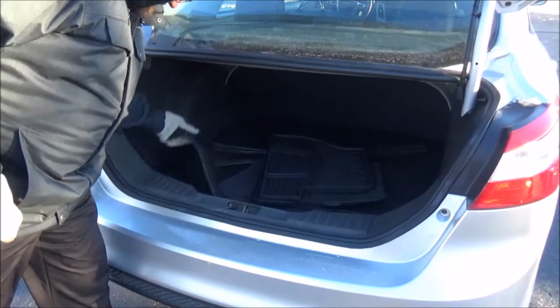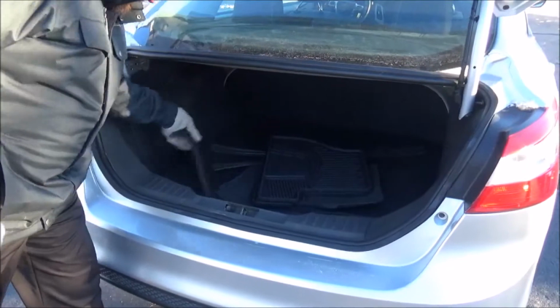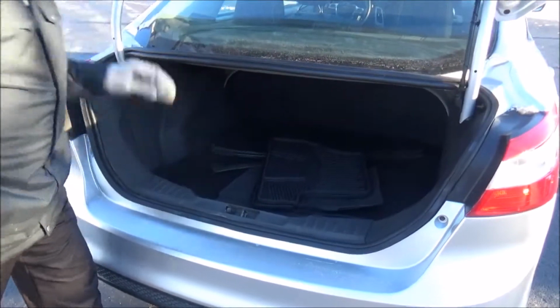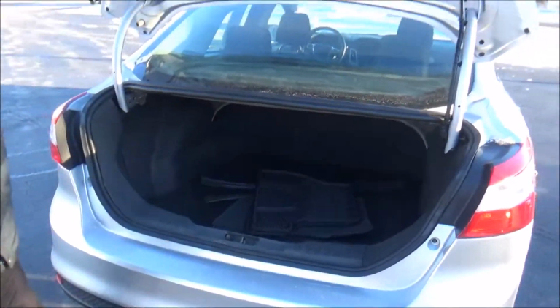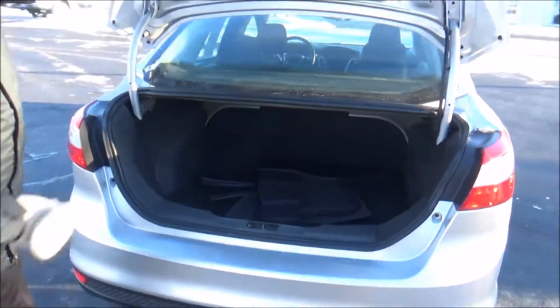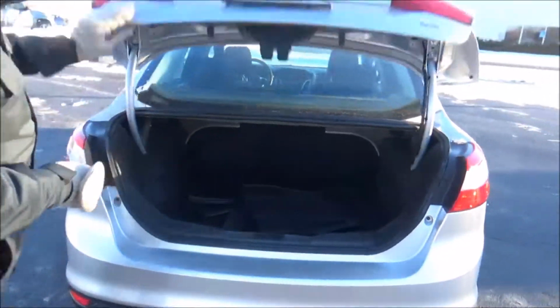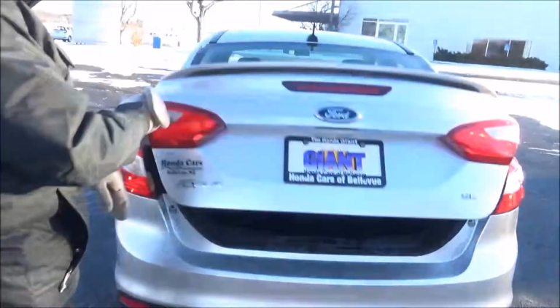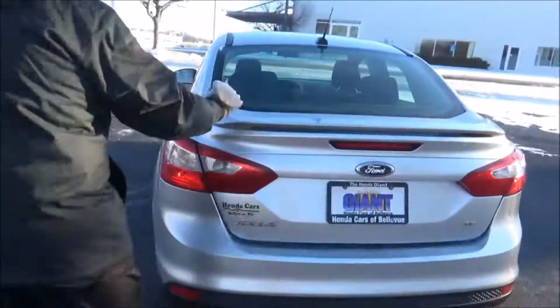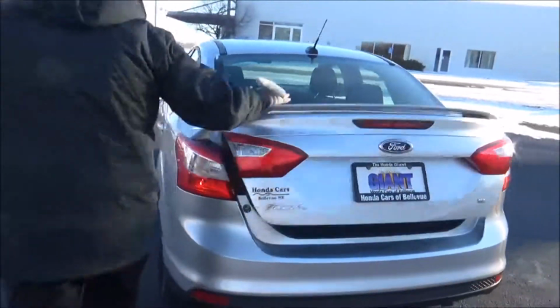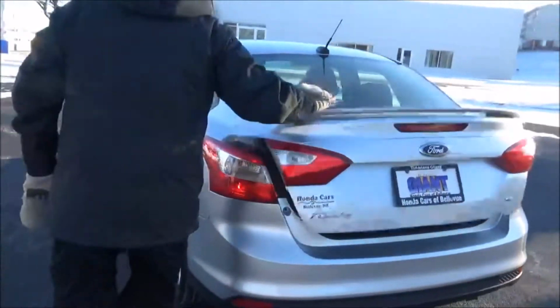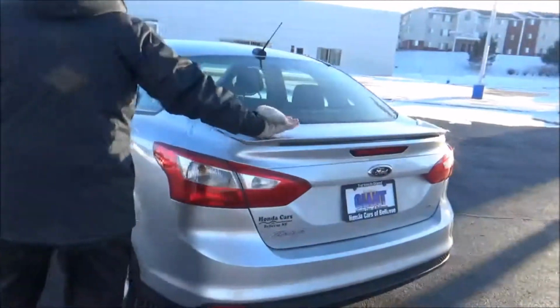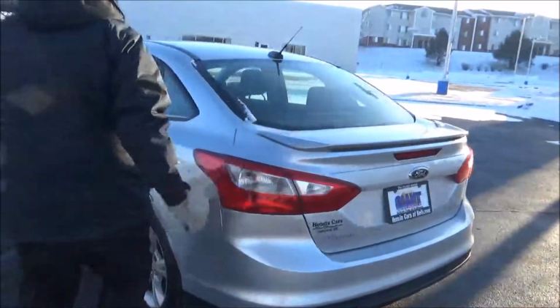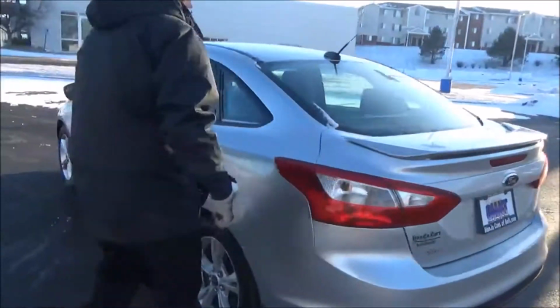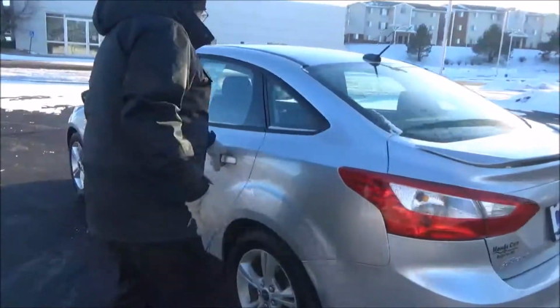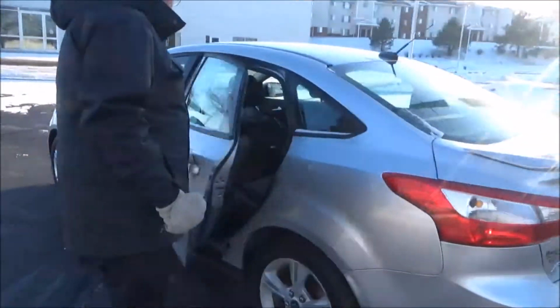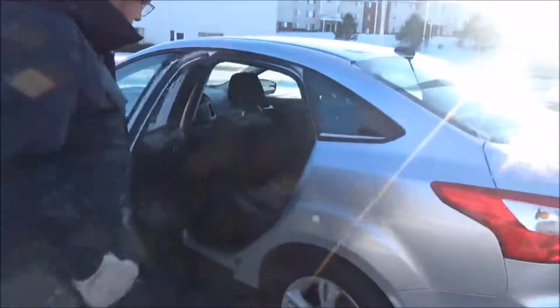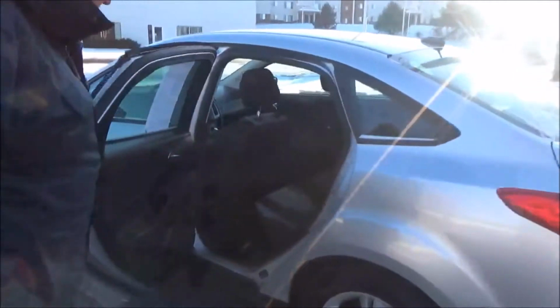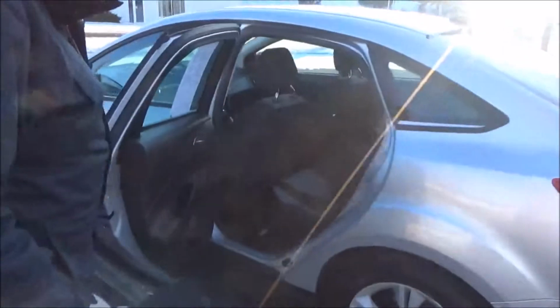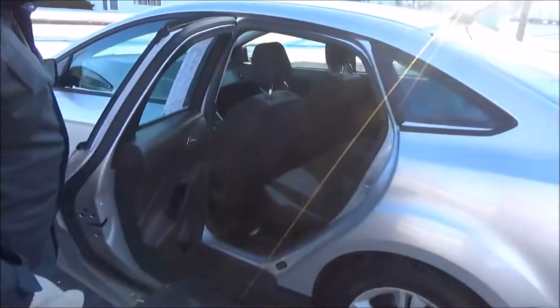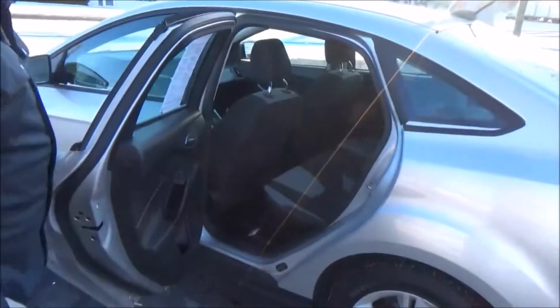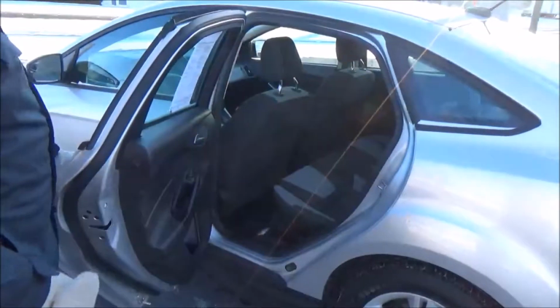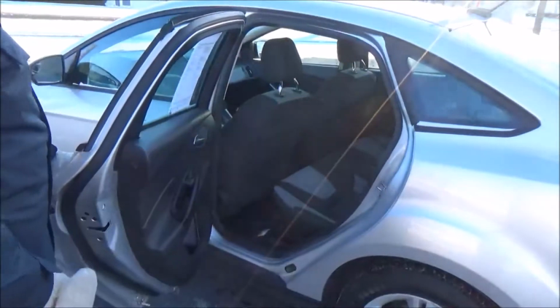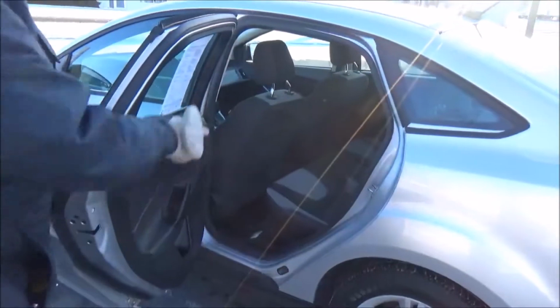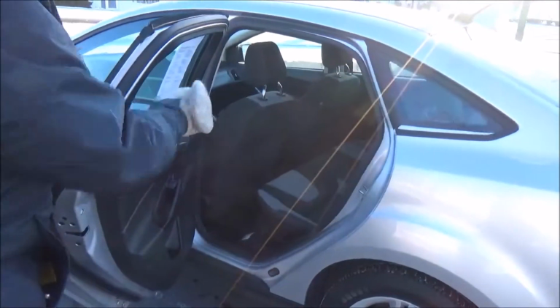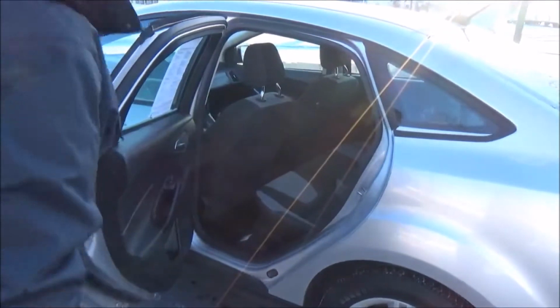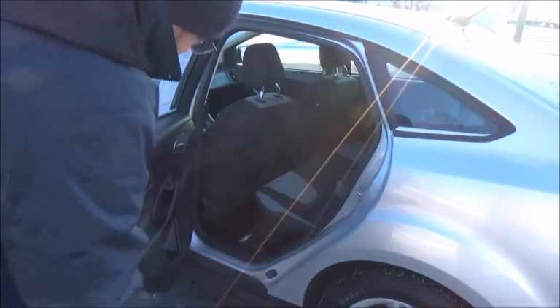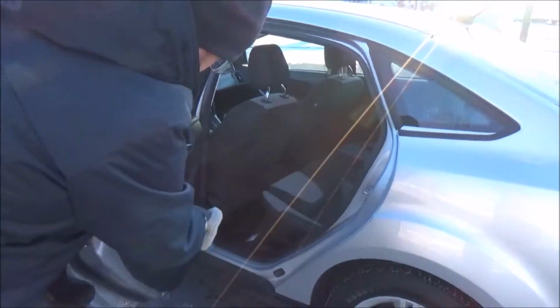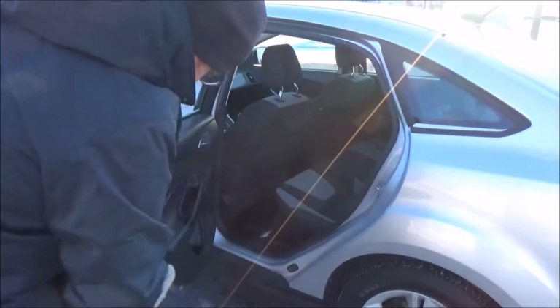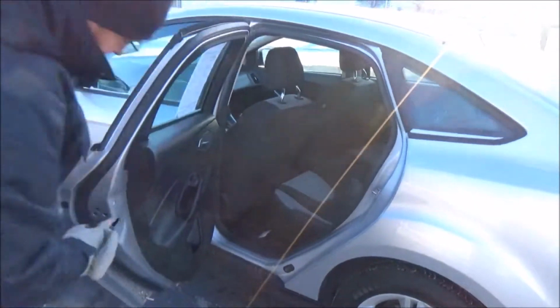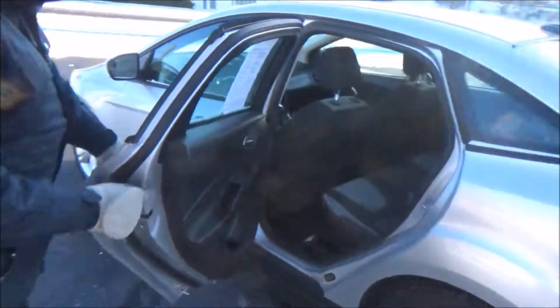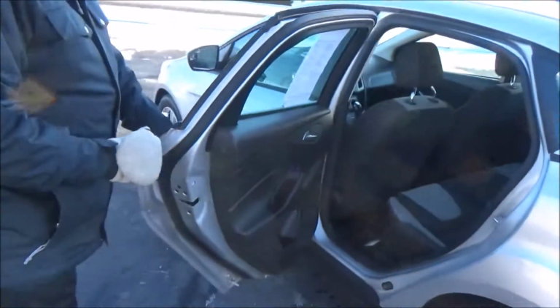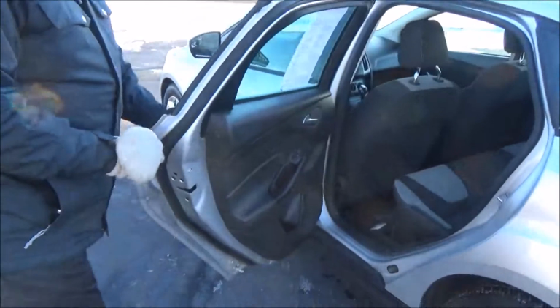Wait — spare tire is underneath. Fold-down seats. The Focus is a five-passenger vehicle with plenty of leg room space, latch system, cup holders, and child security door locks.